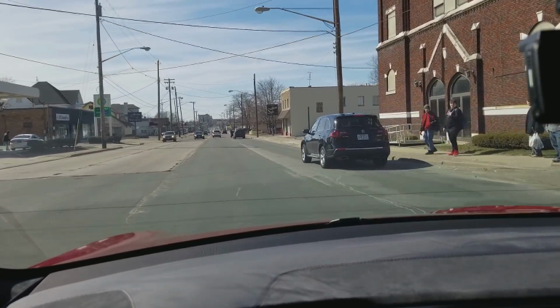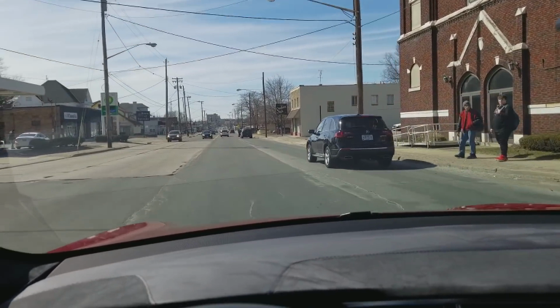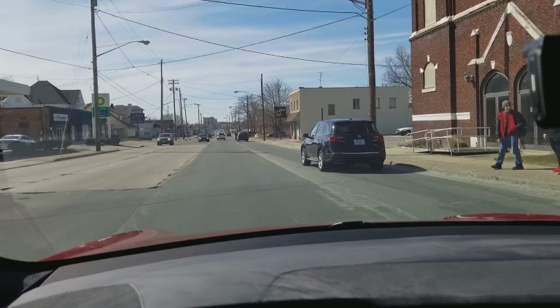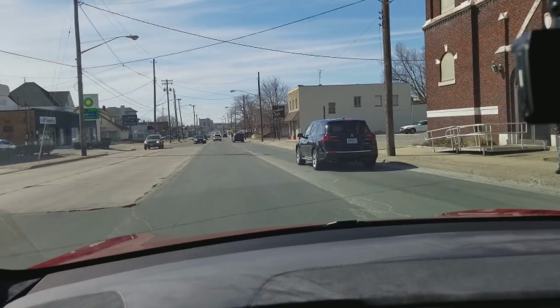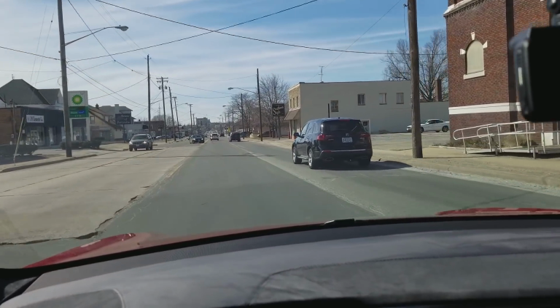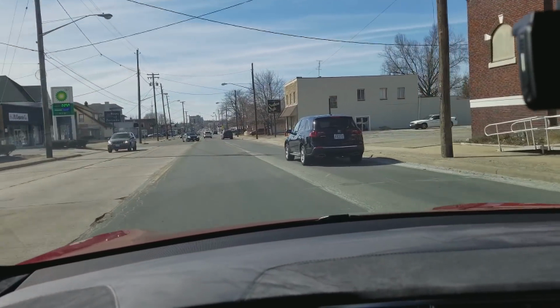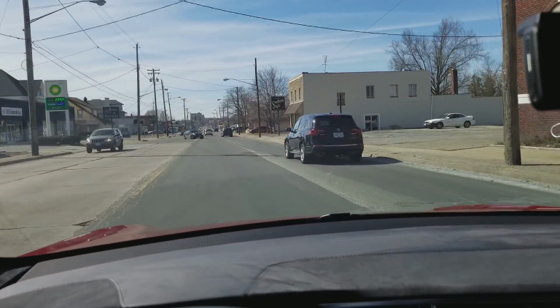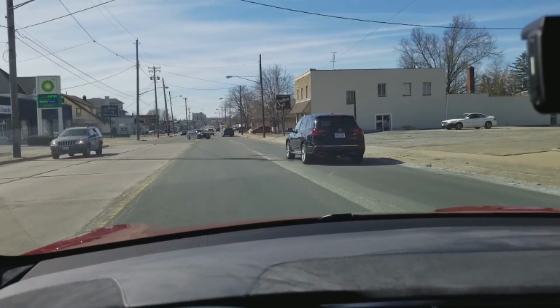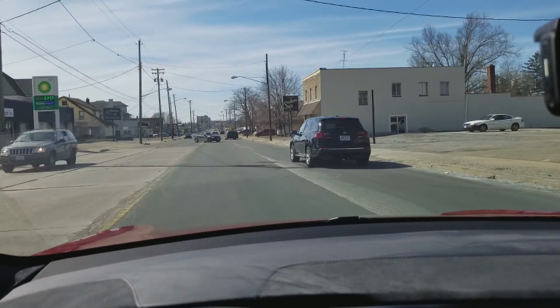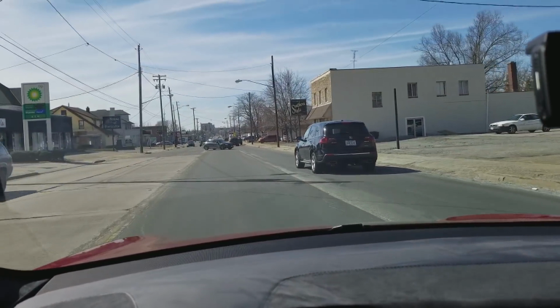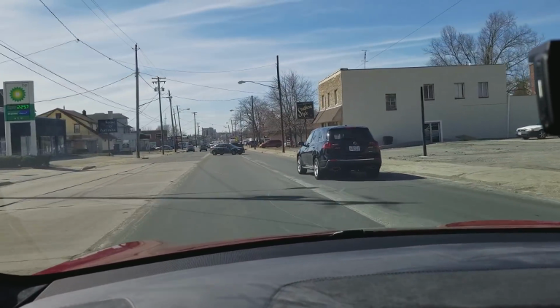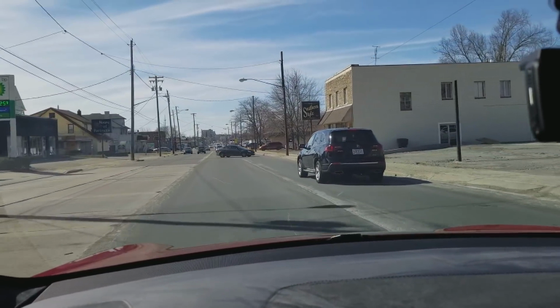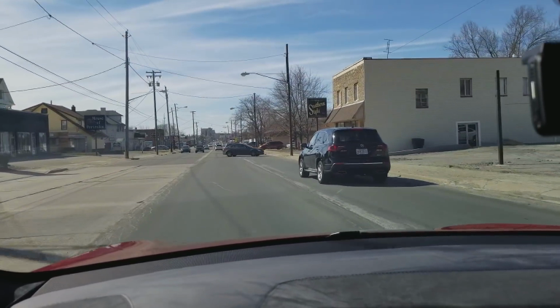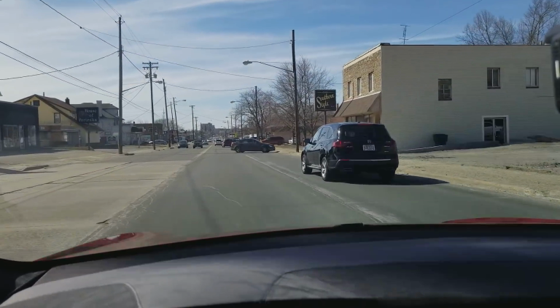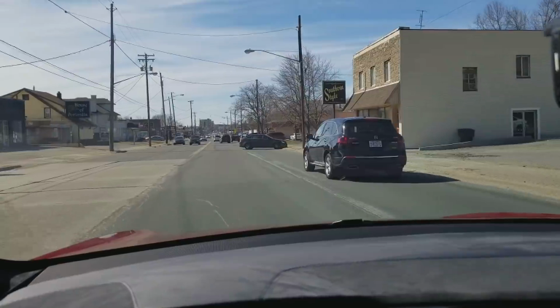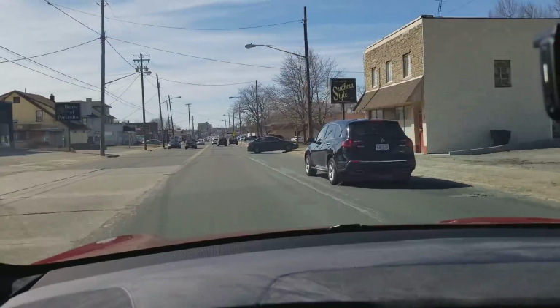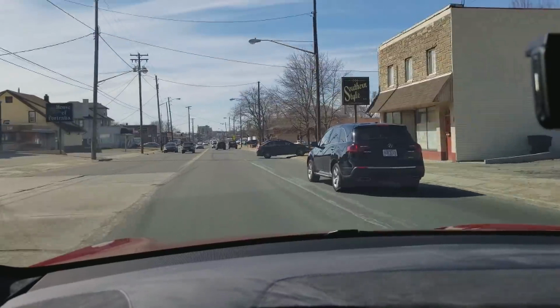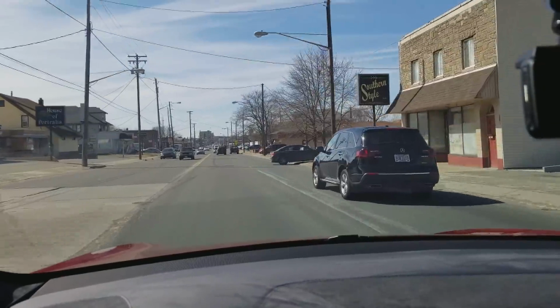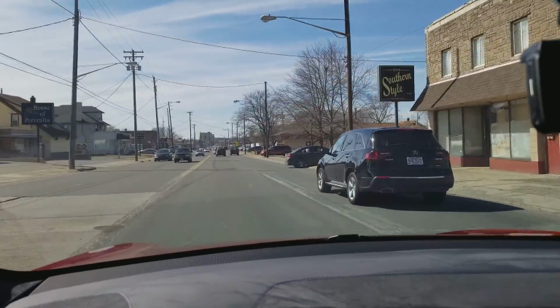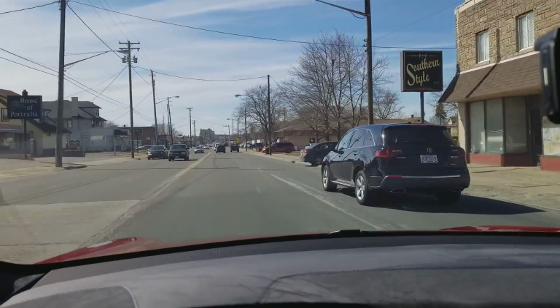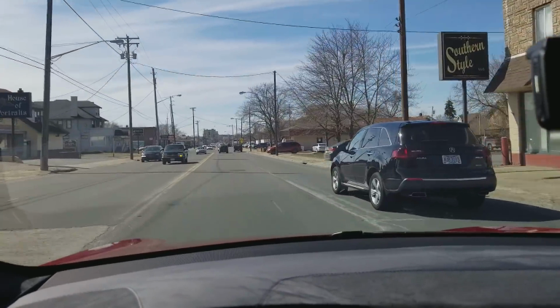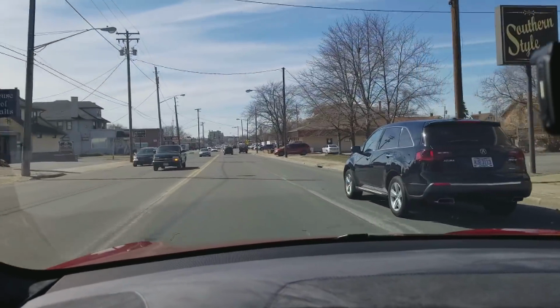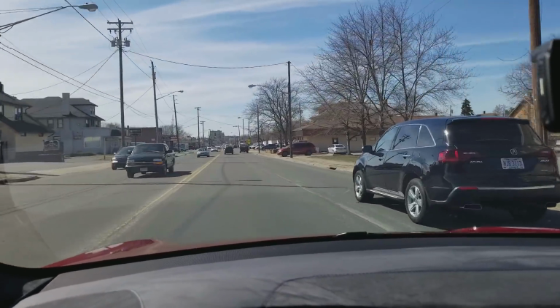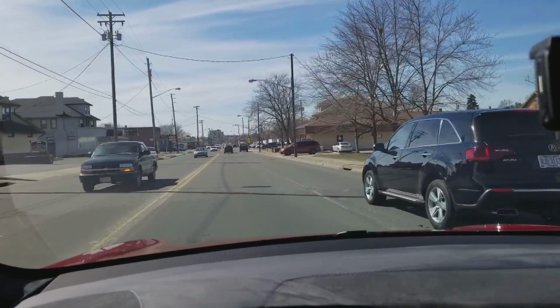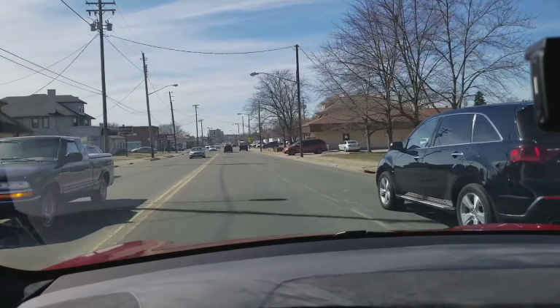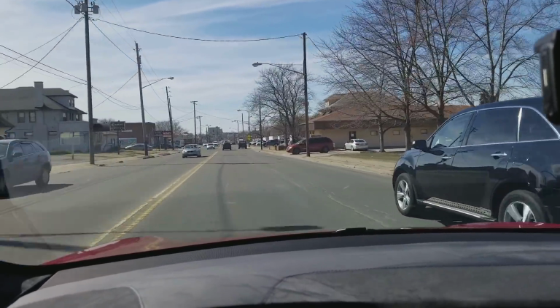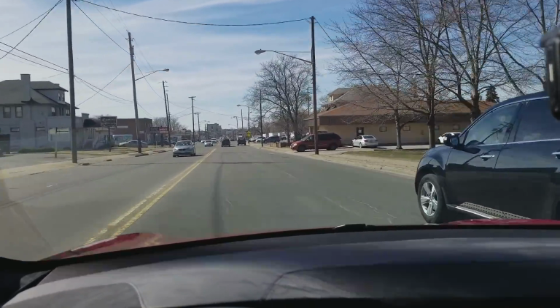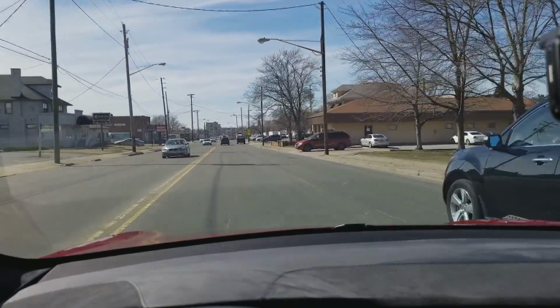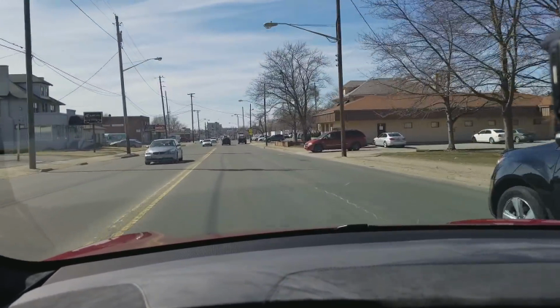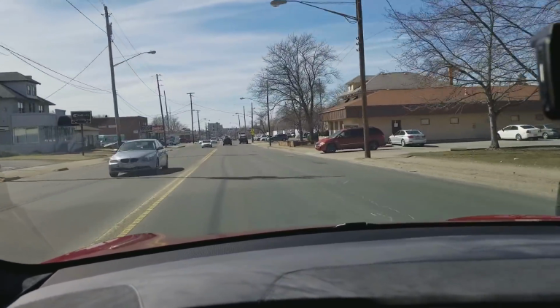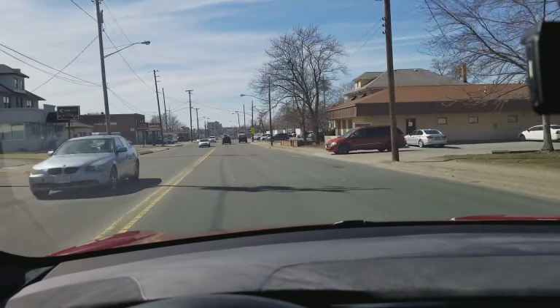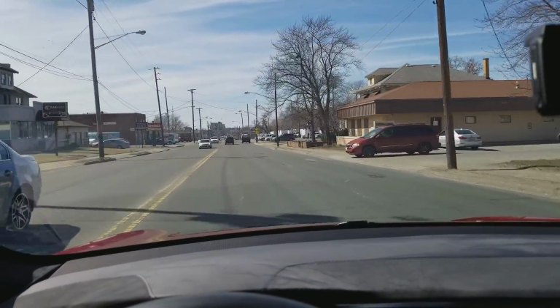It's a little slow to keep going — it slowed down for that car passing in front of me even though it wasn't anywhere close to me.